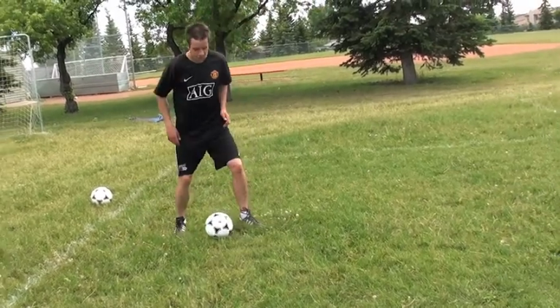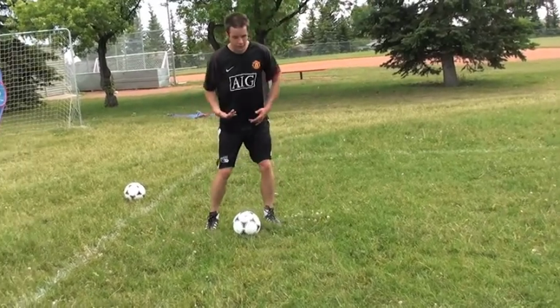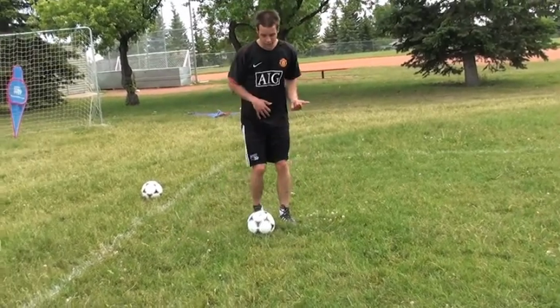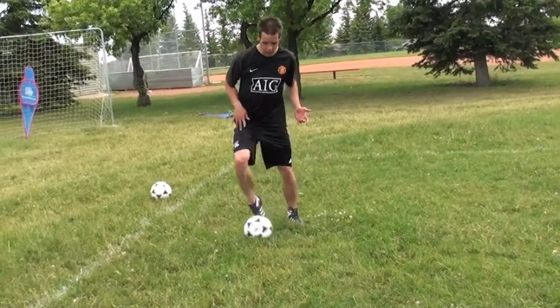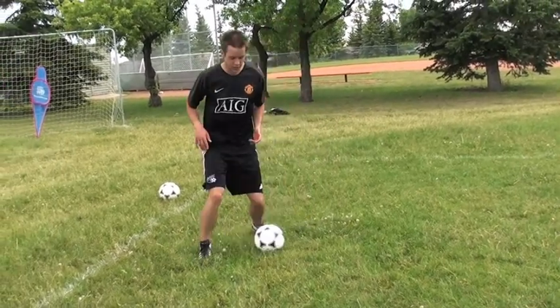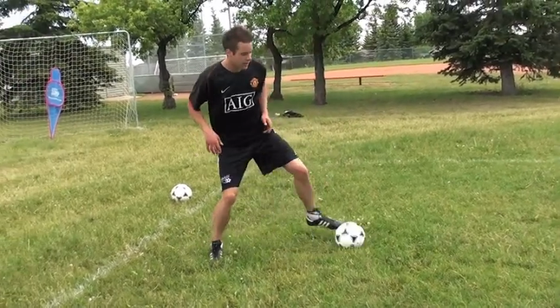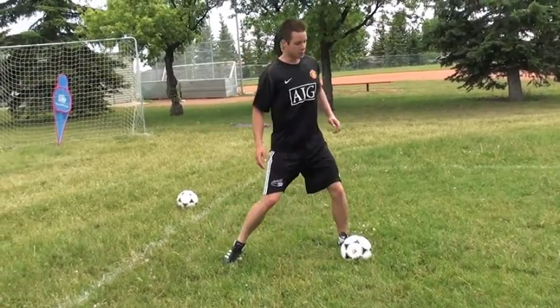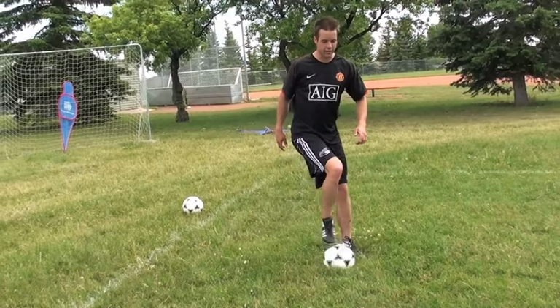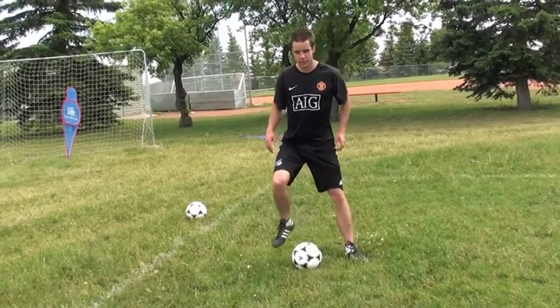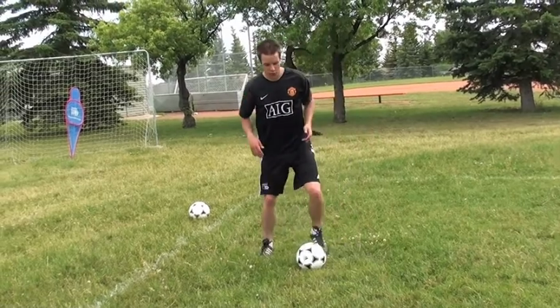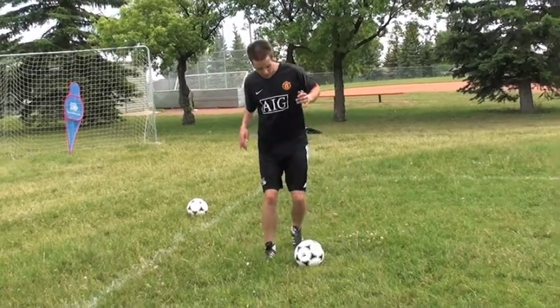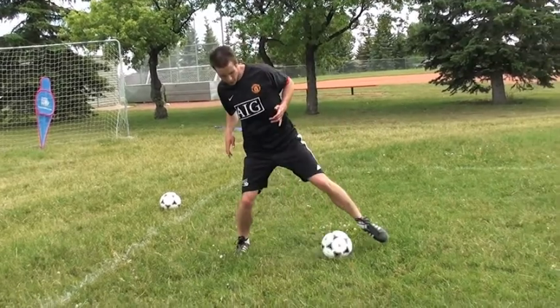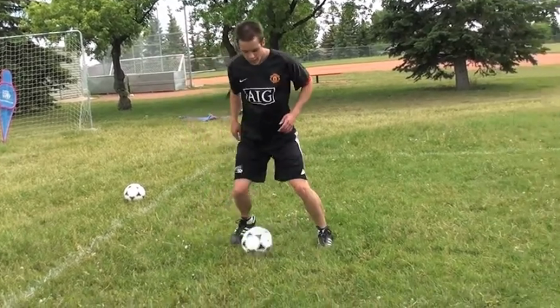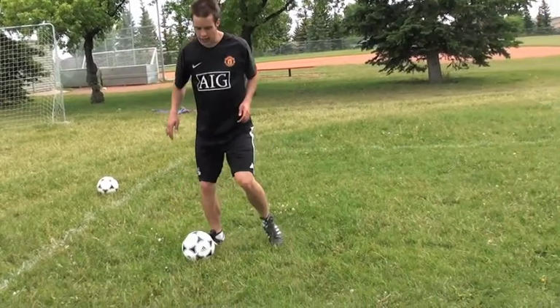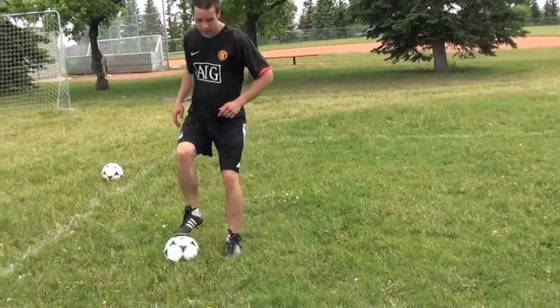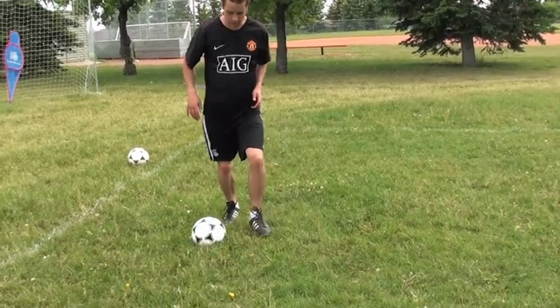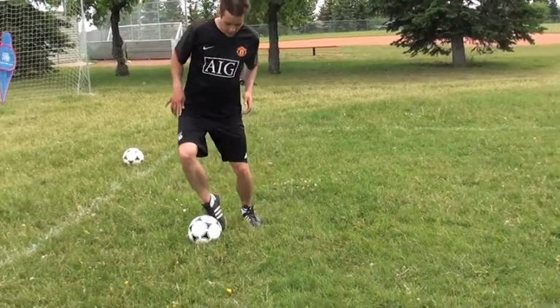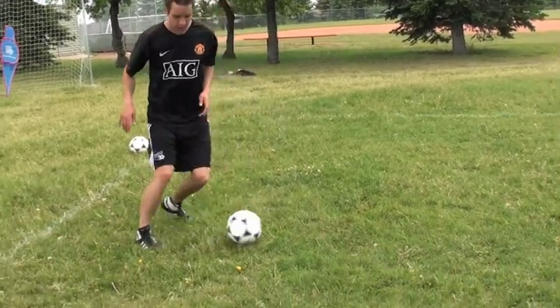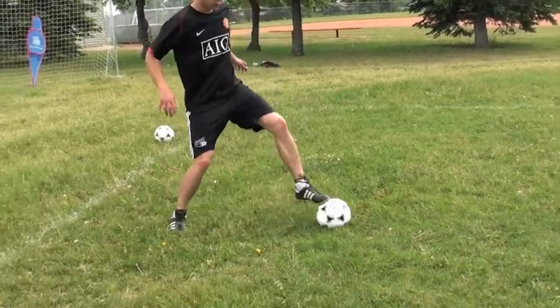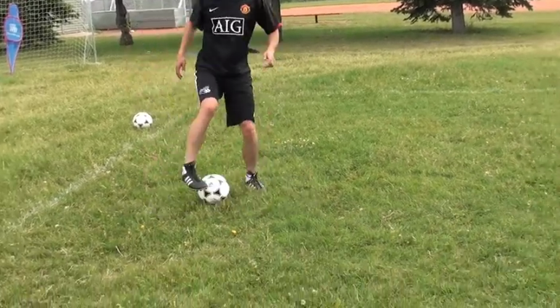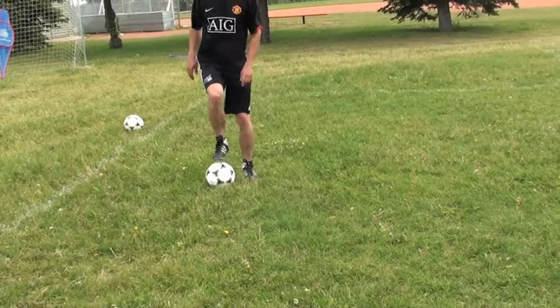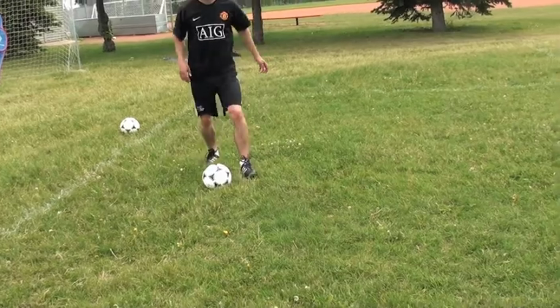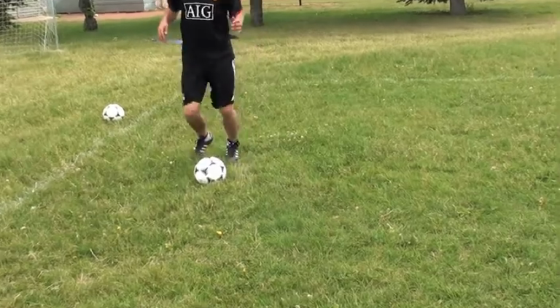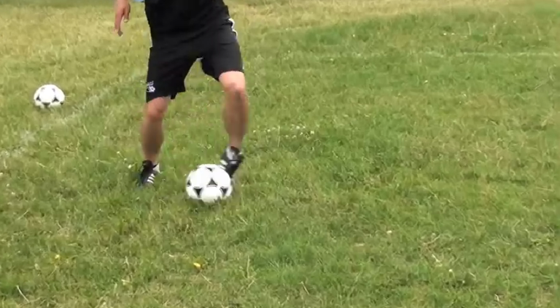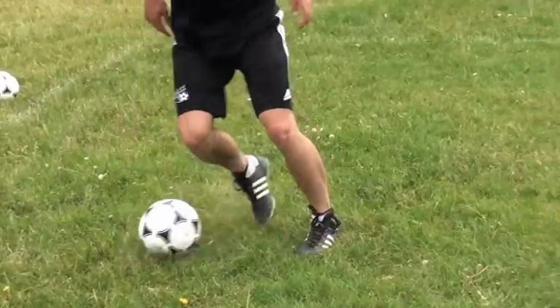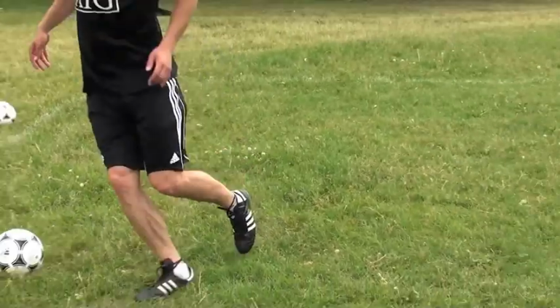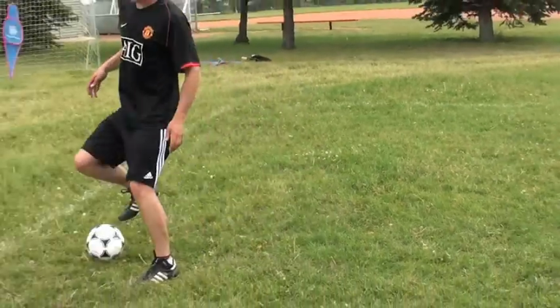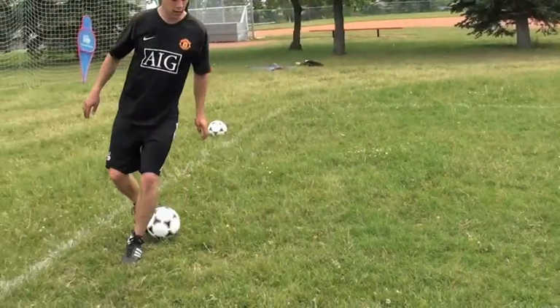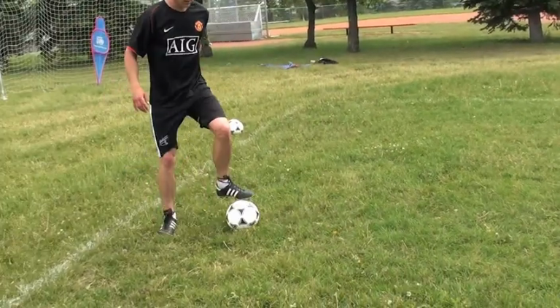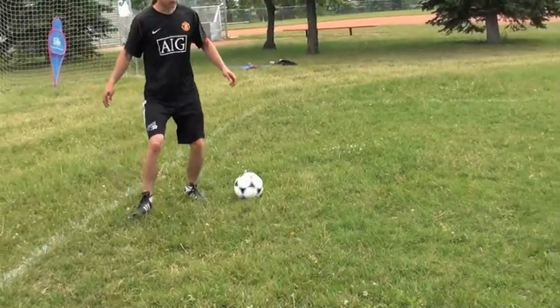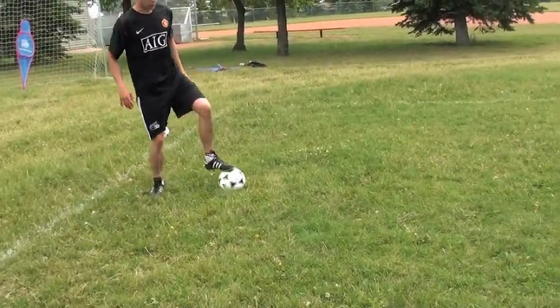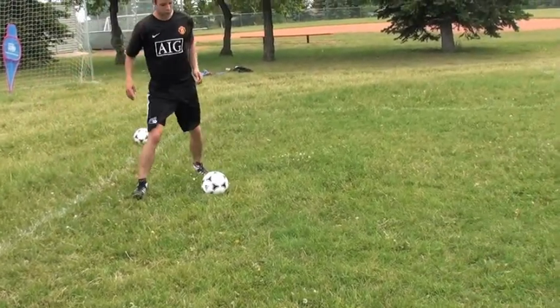When you're doing this, I always want you to practice with both feet. Outside, inside. The quicker you can make that motion, the quicker you pull the defender.